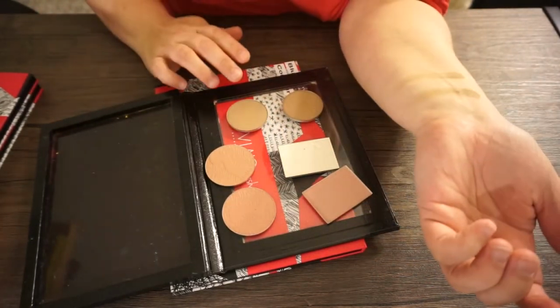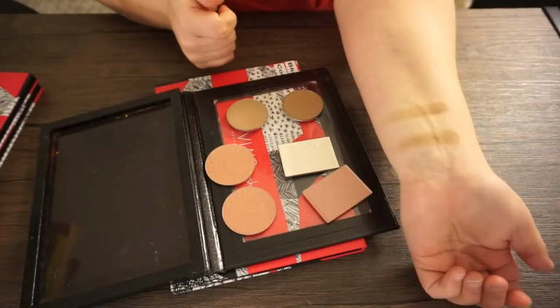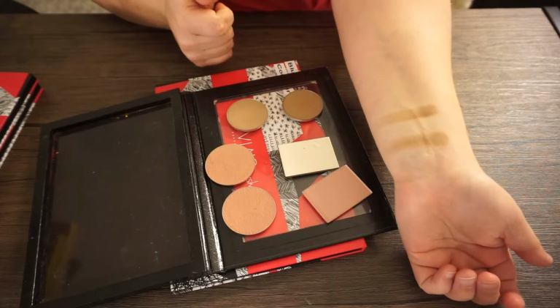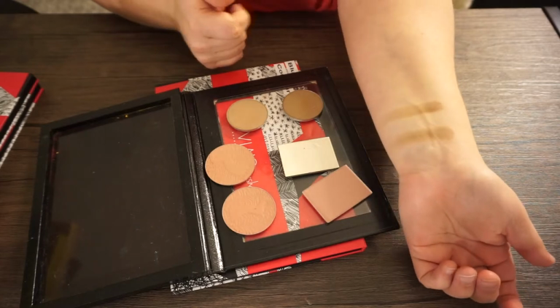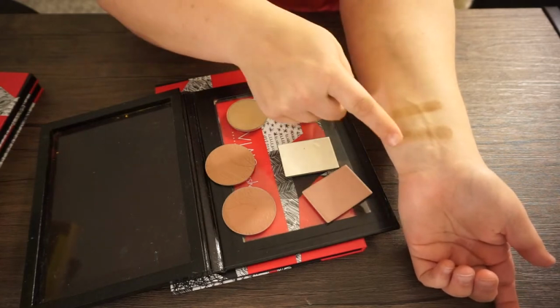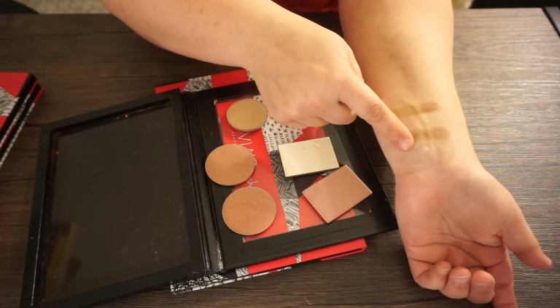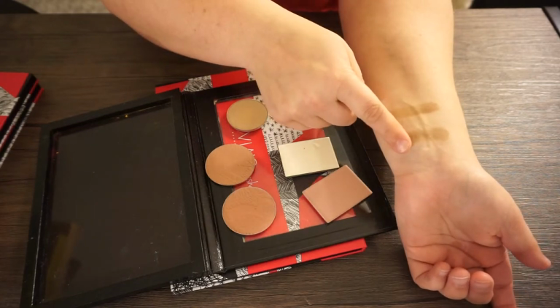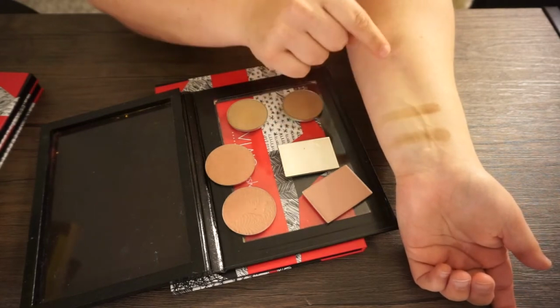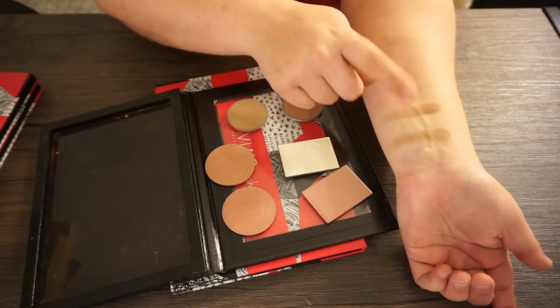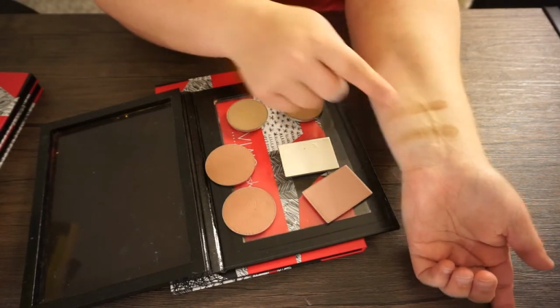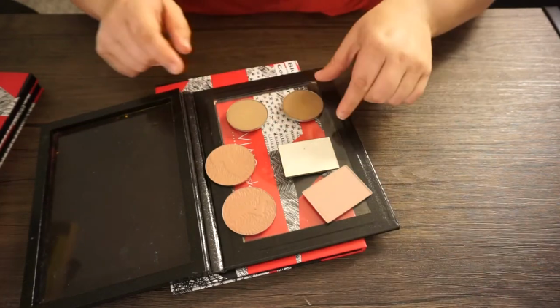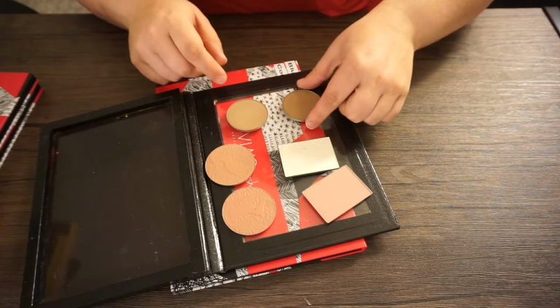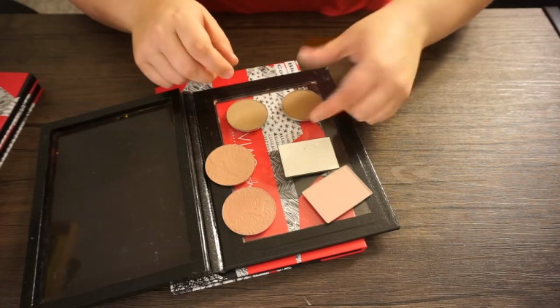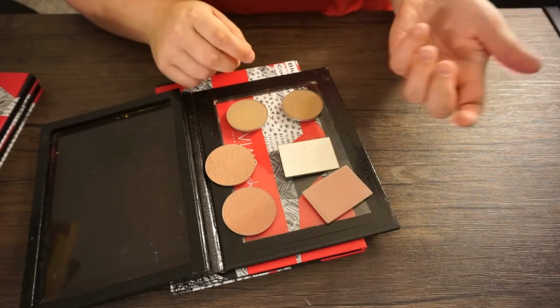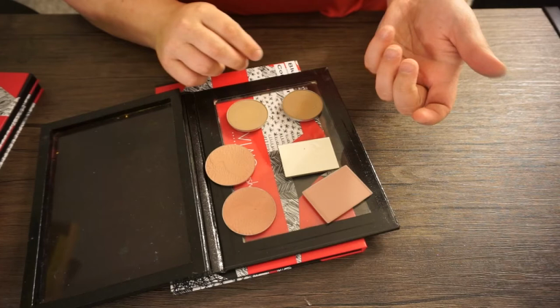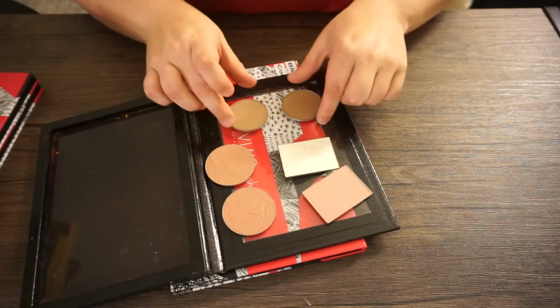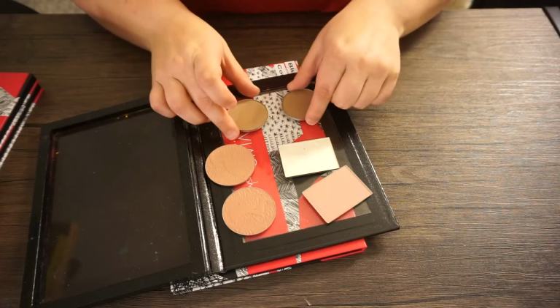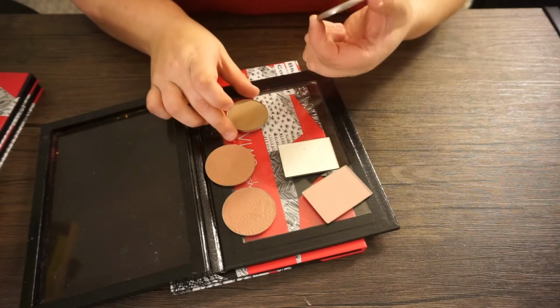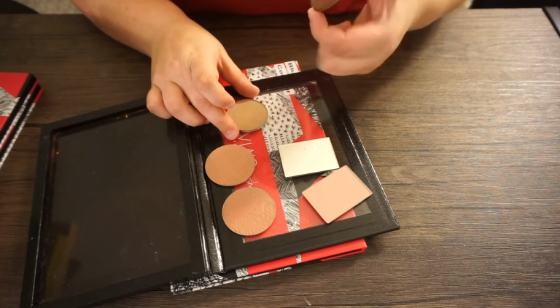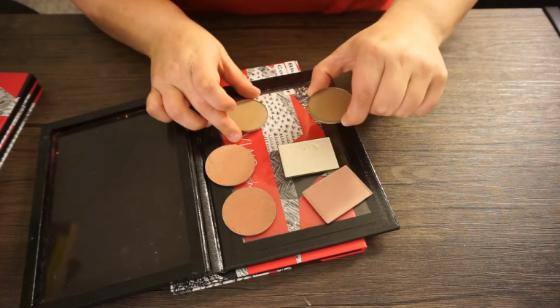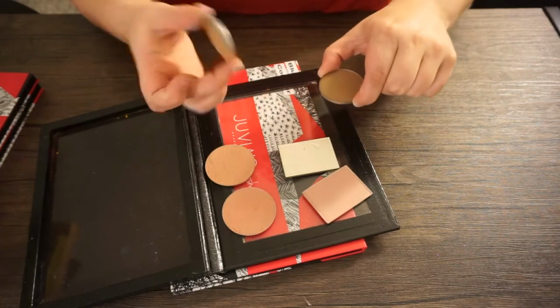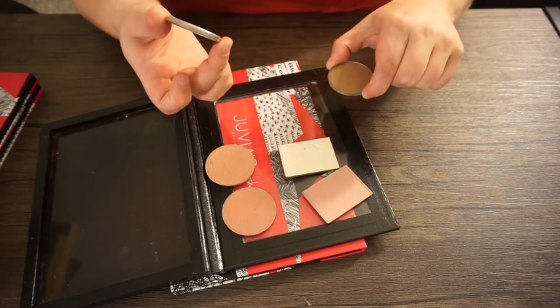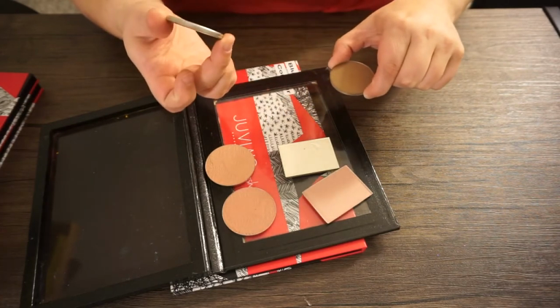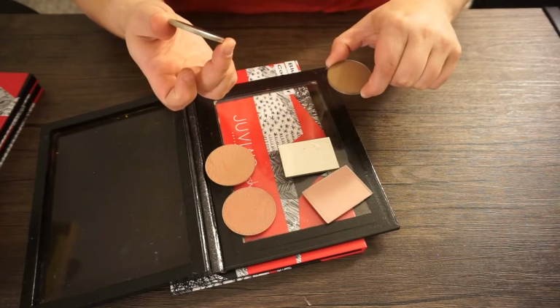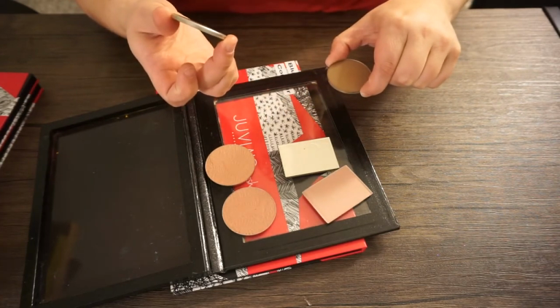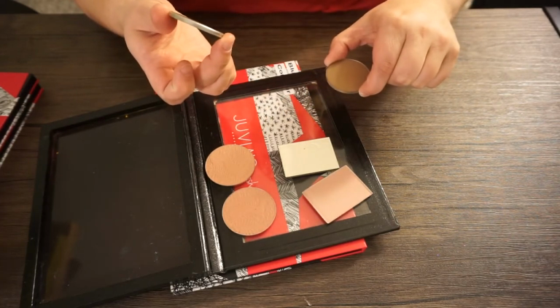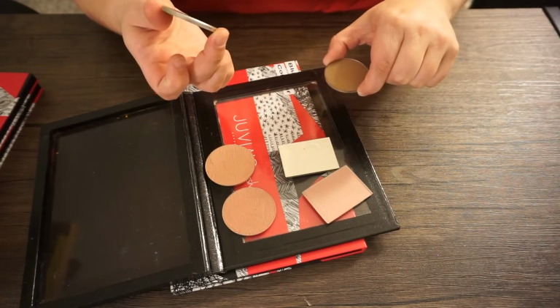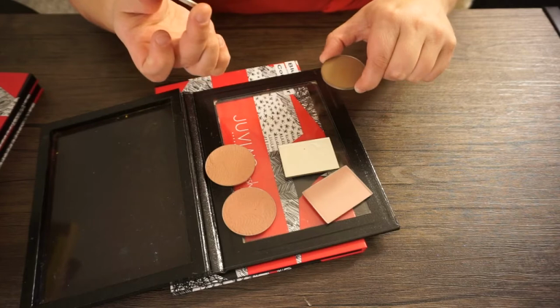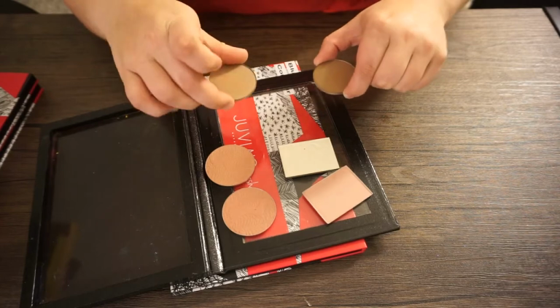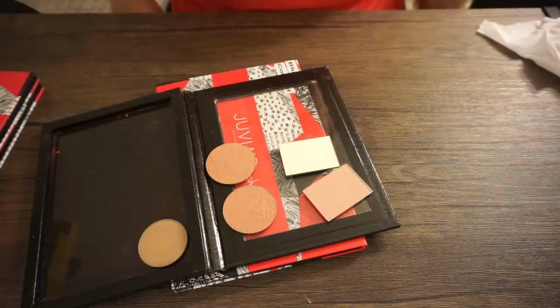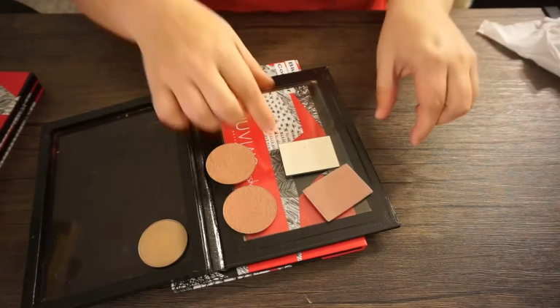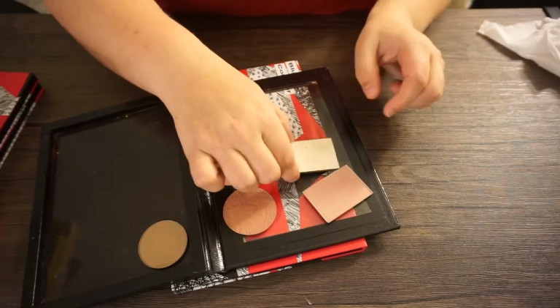I'm going to swatch these two contour powders because I don't think I need both. Of the two I've swatched here, I'd much rather keep this one — it's a little bit warmer. I'm going to get rid of Infidelity and keep Breakup.